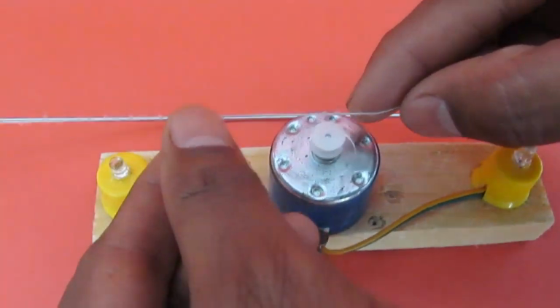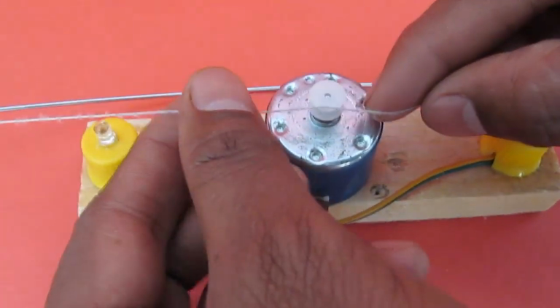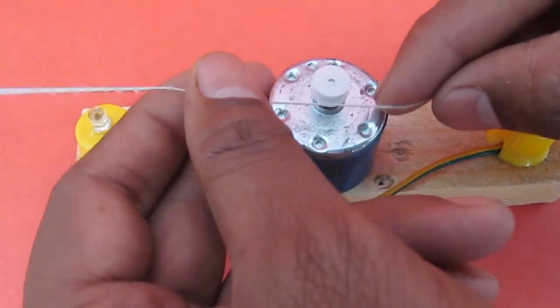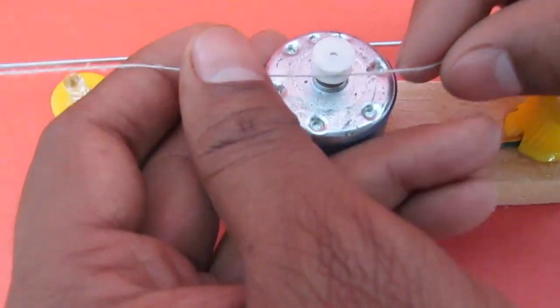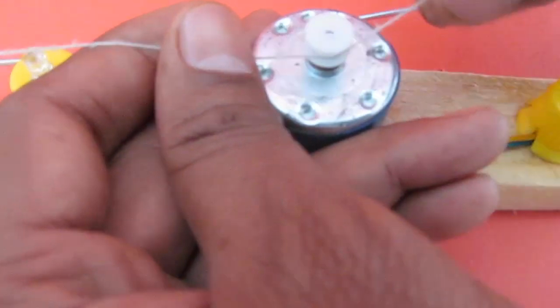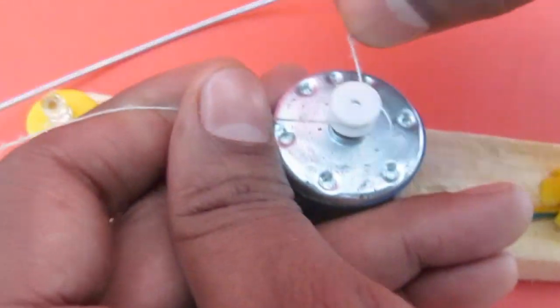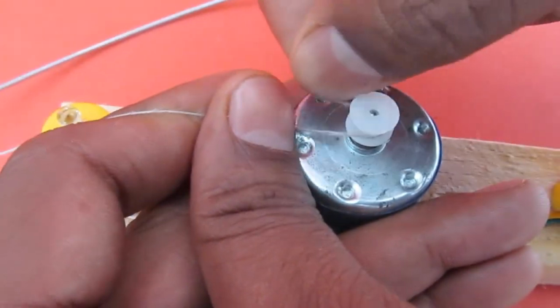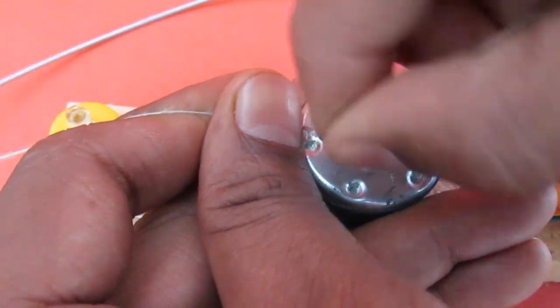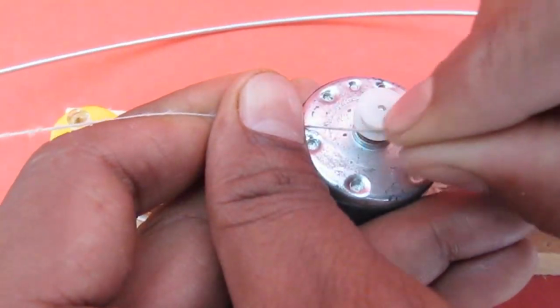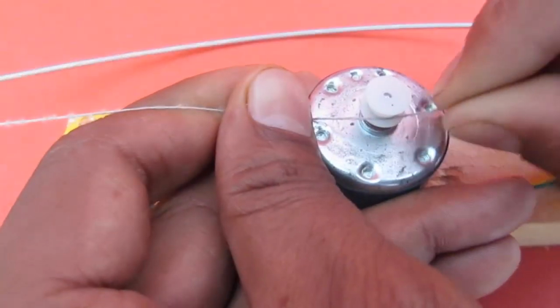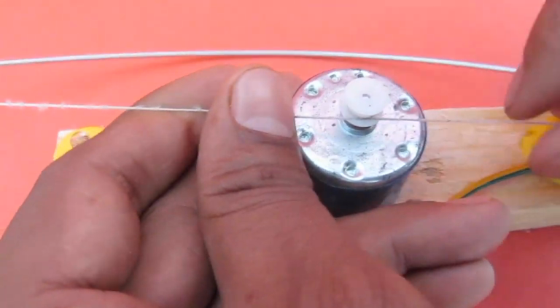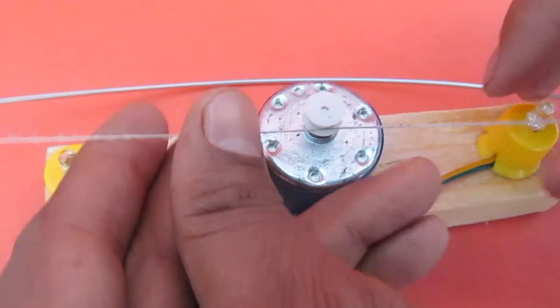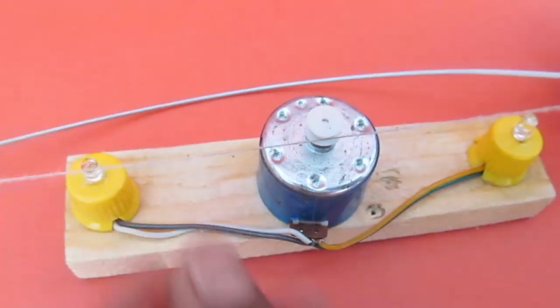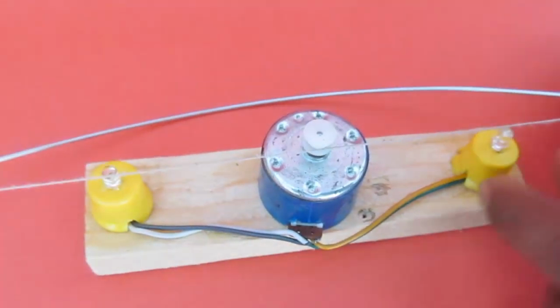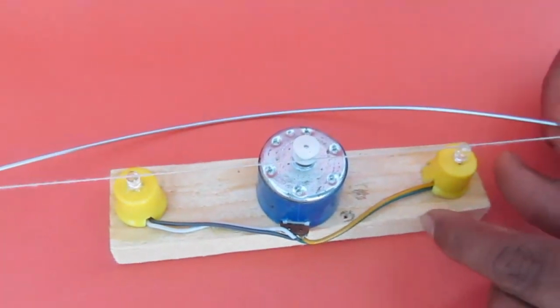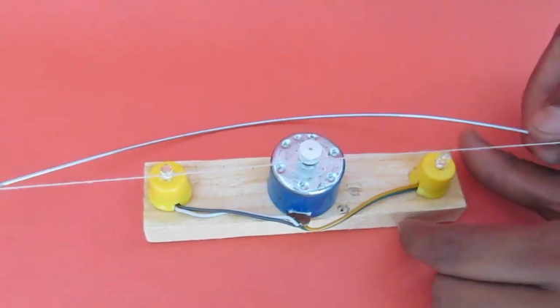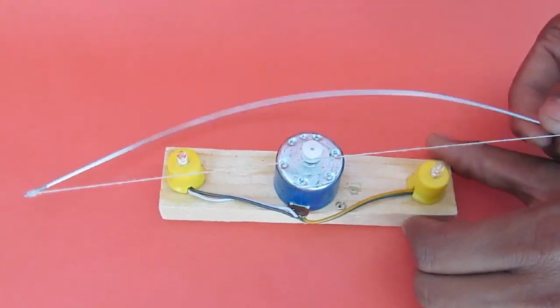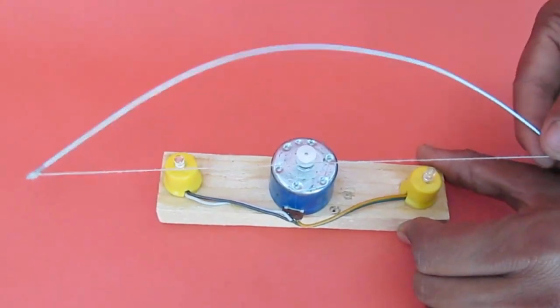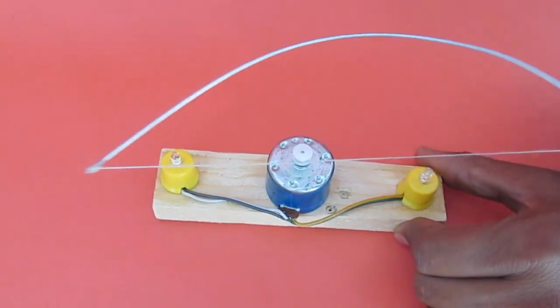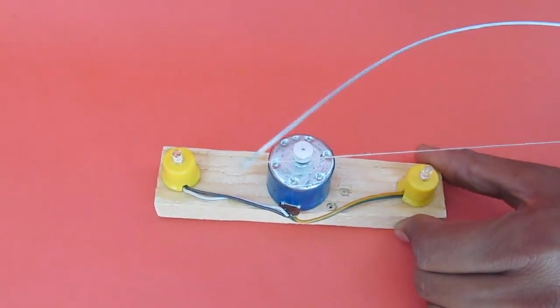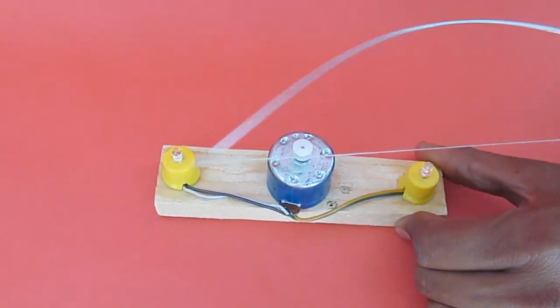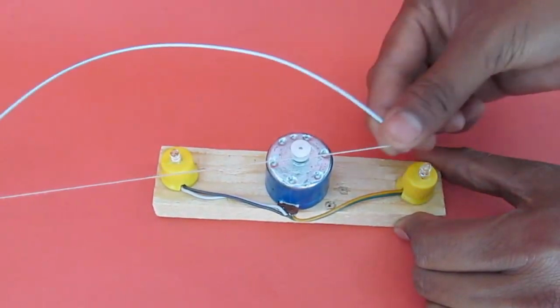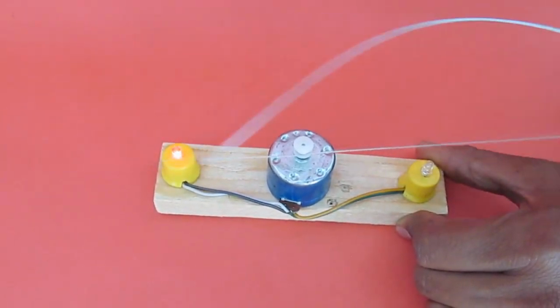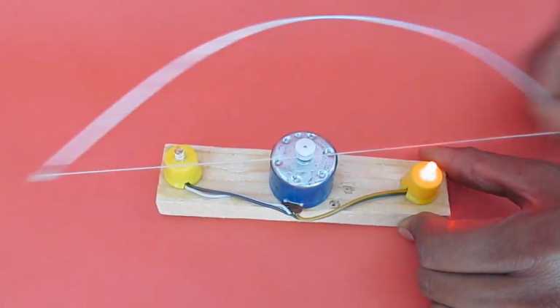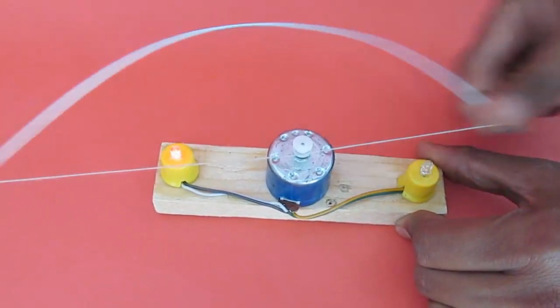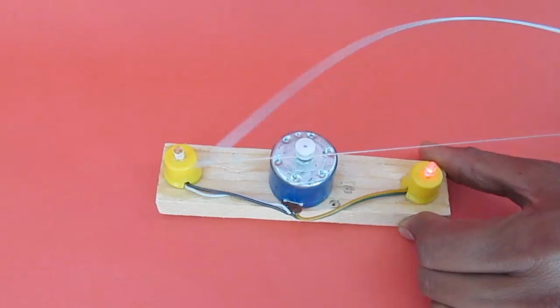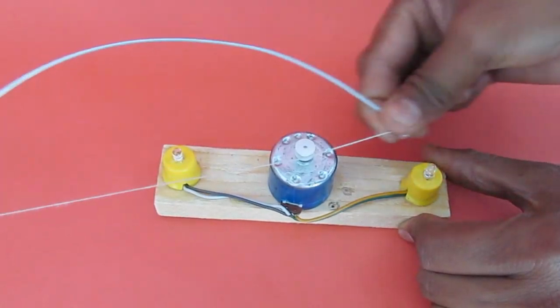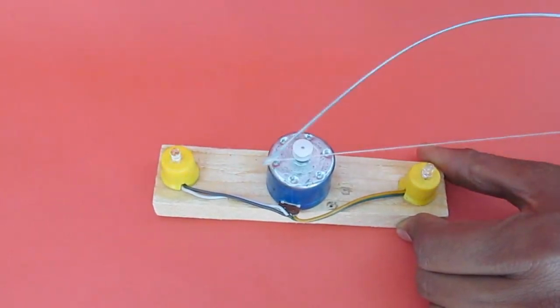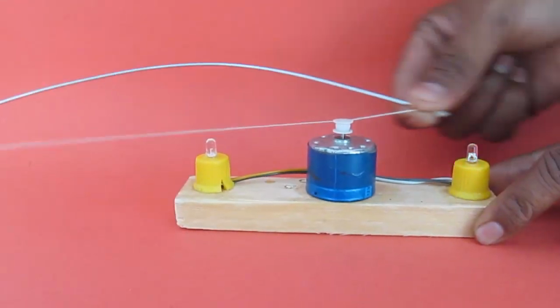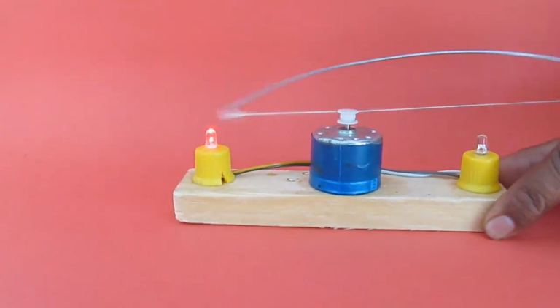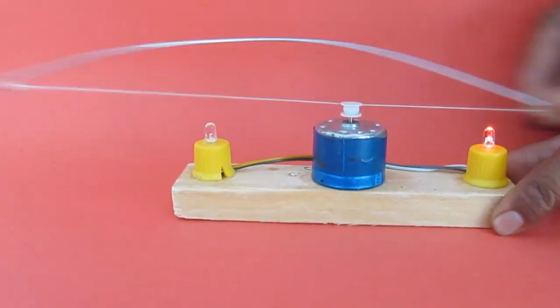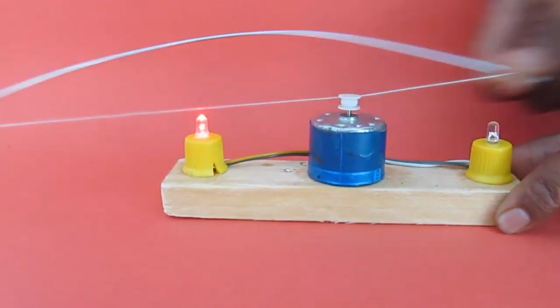Take this bow and wrap it around the pulley. Start playing the violin and generate electricity. If you play it in one direction, one LED lights up.